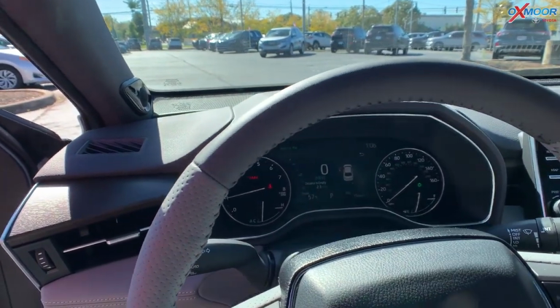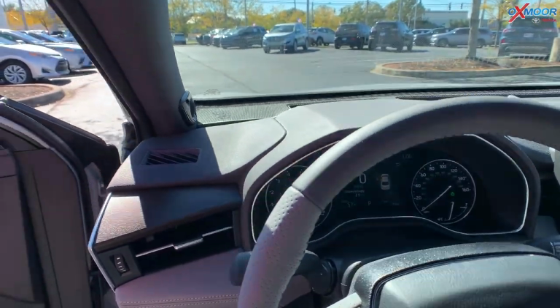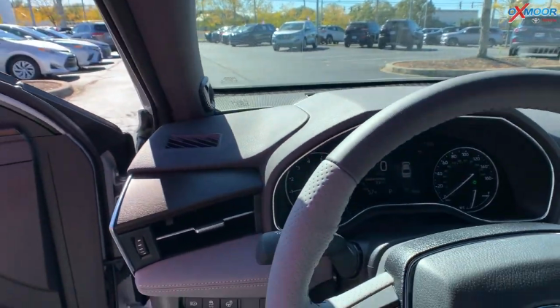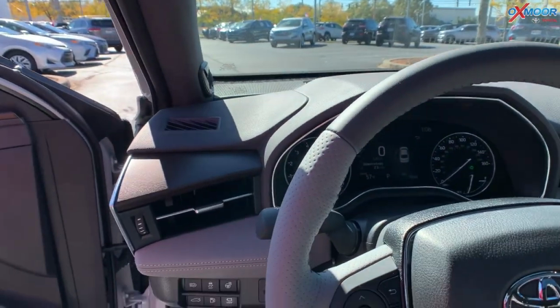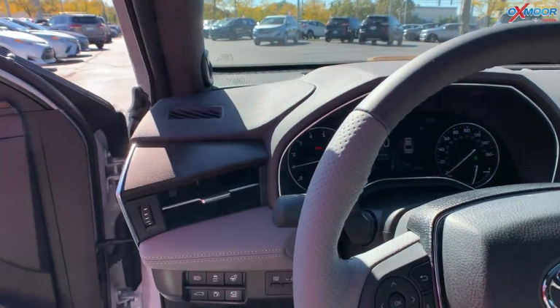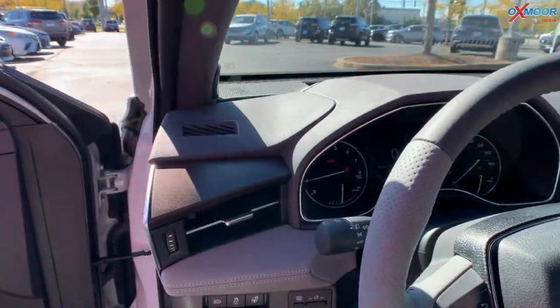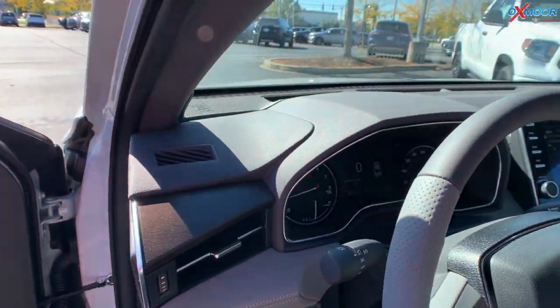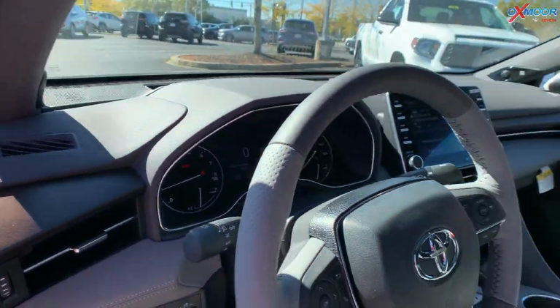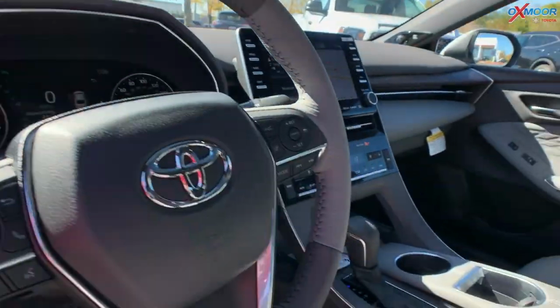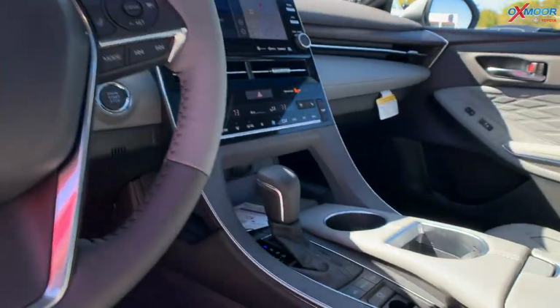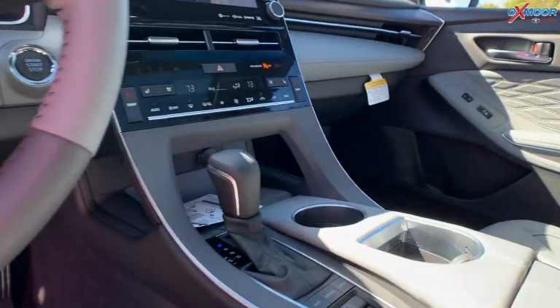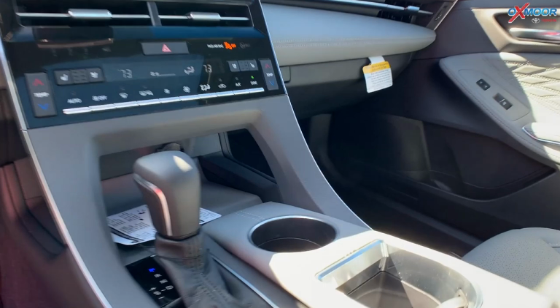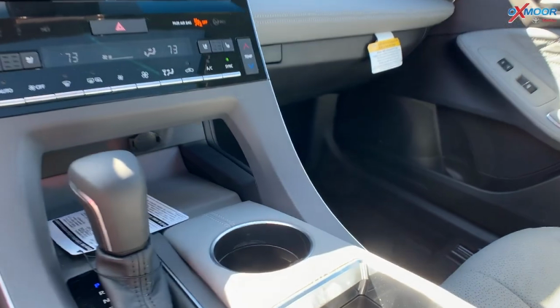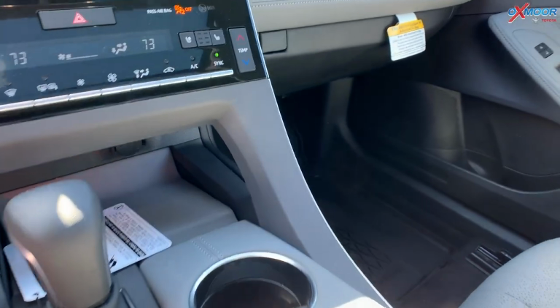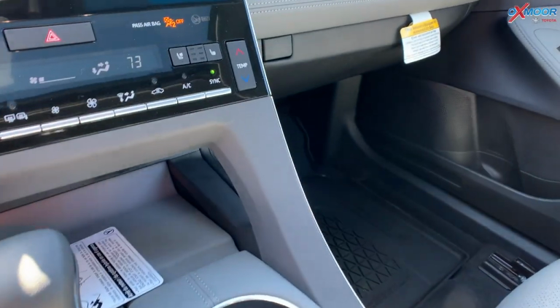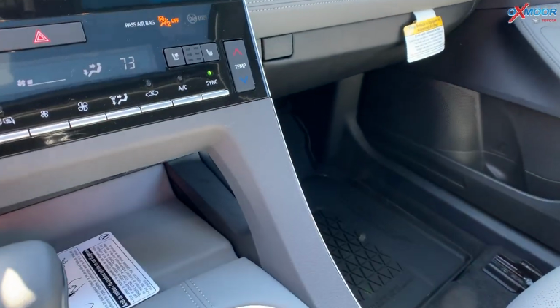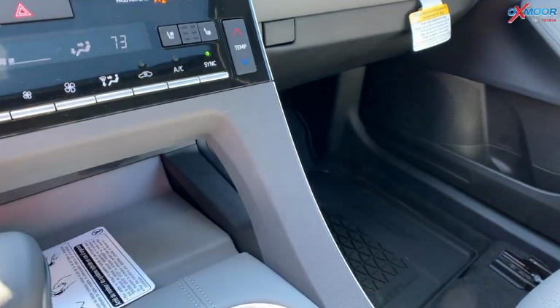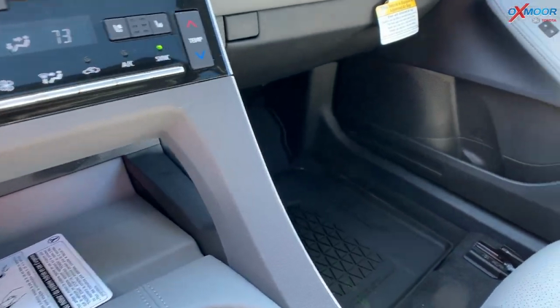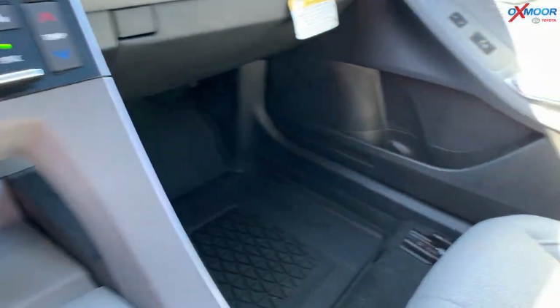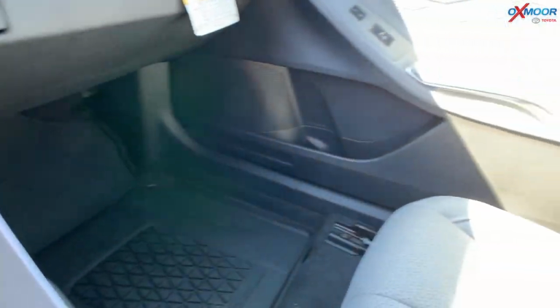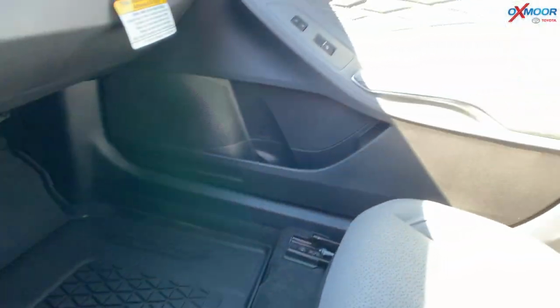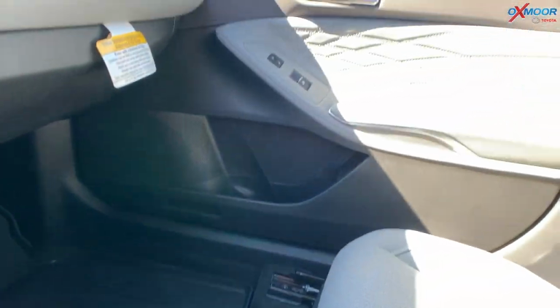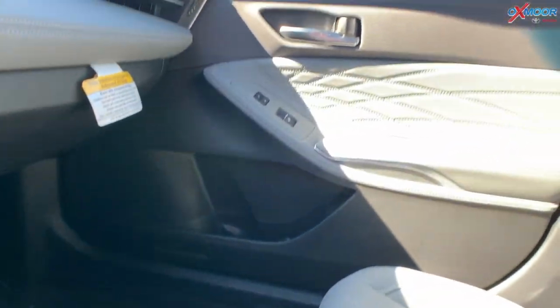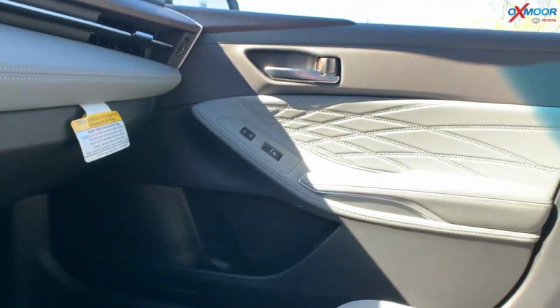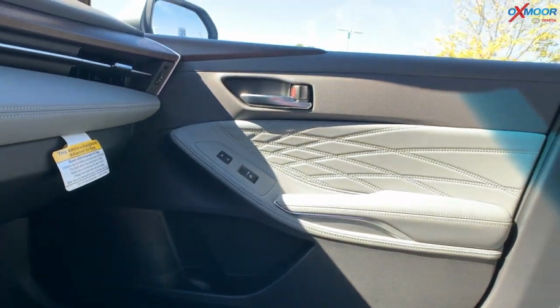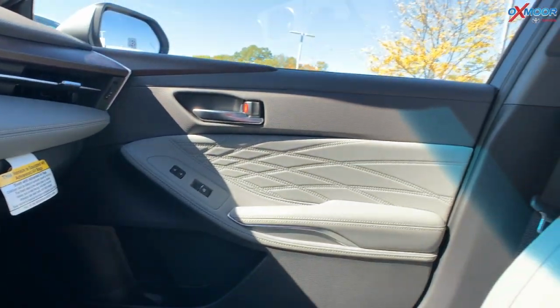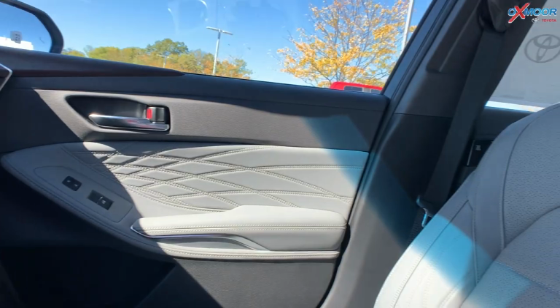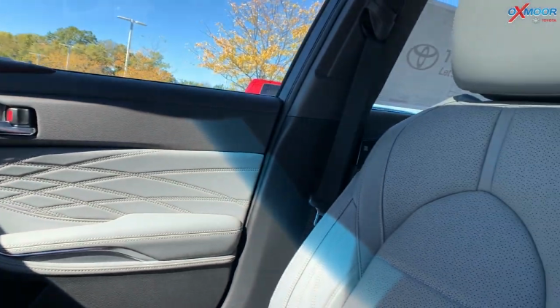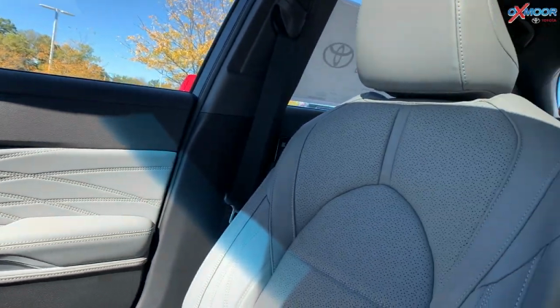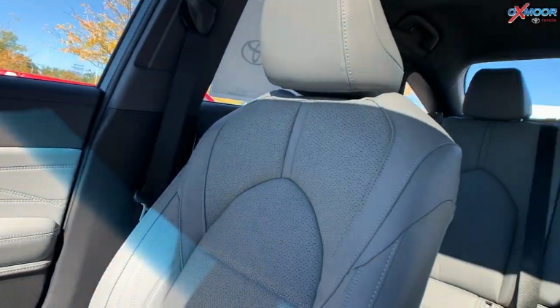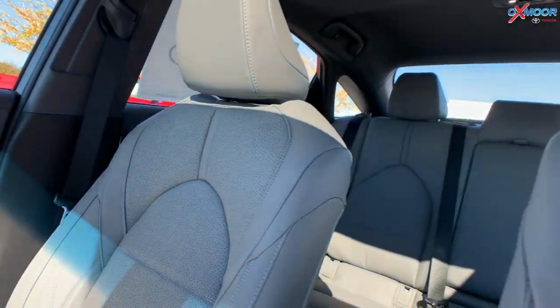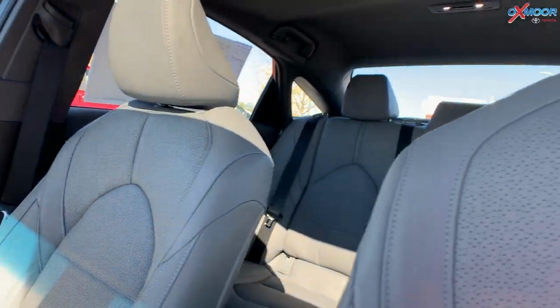You will have a wireless charger, and in this vehicle you will have 14 JBL speakers. There's a subwoofer and amplifier, so the sound is going to be incredible.